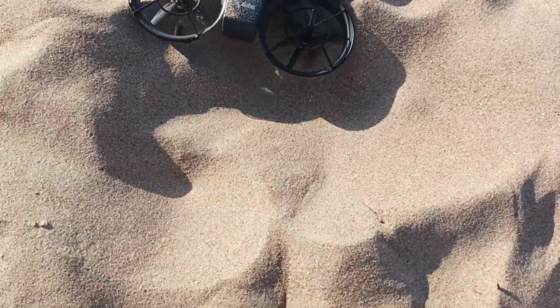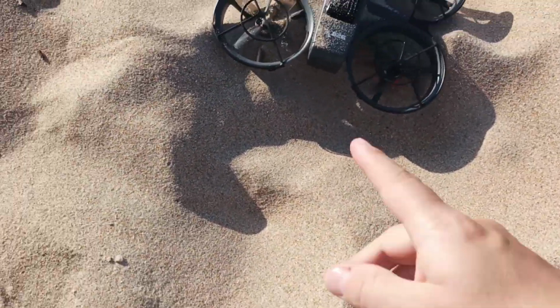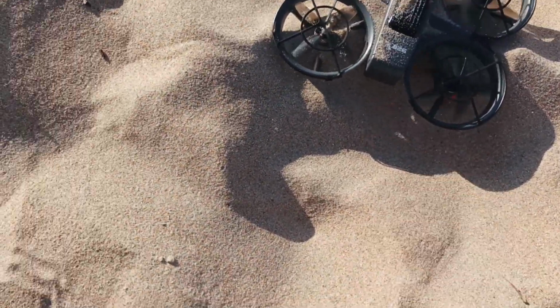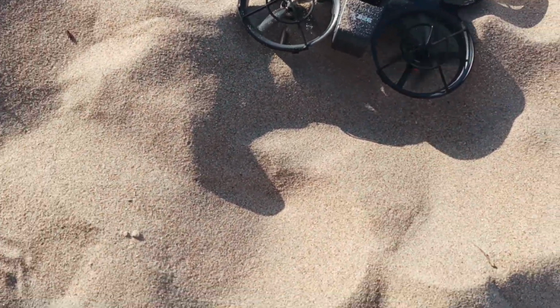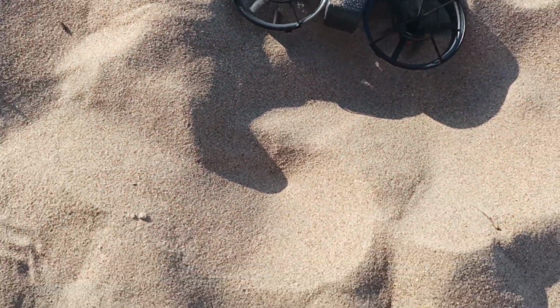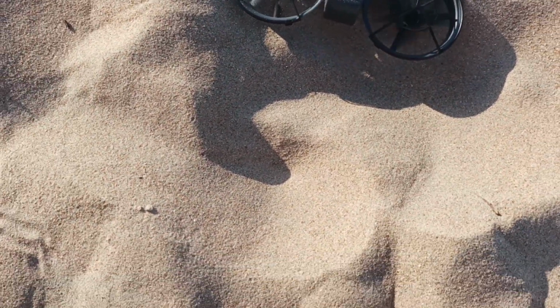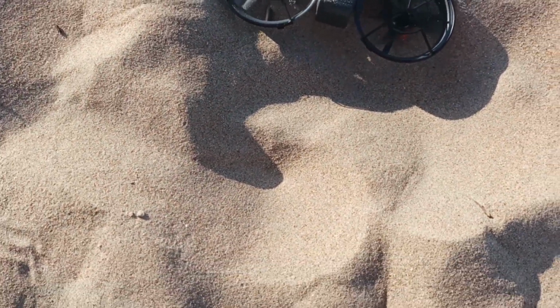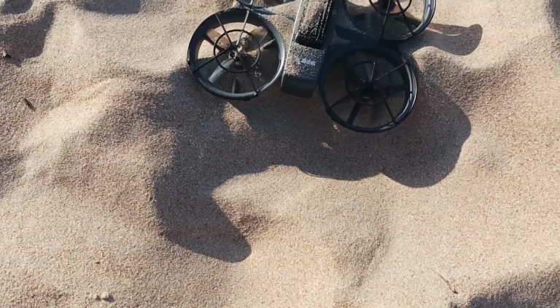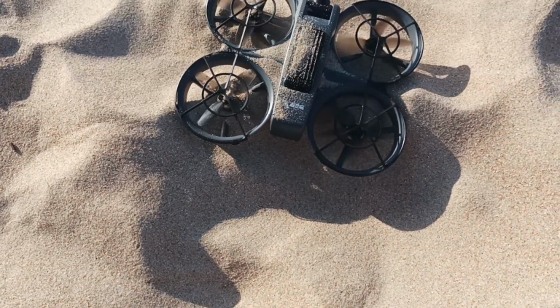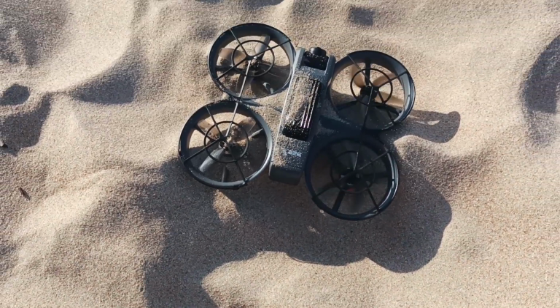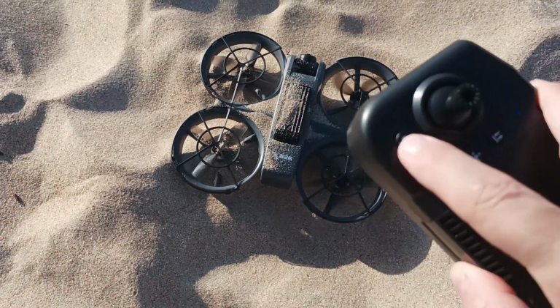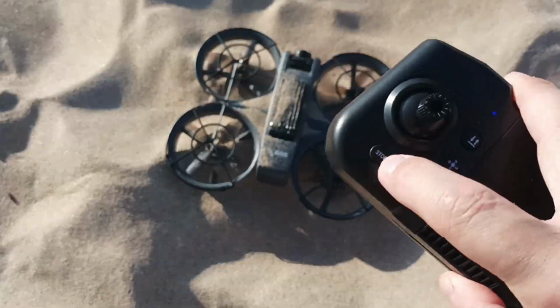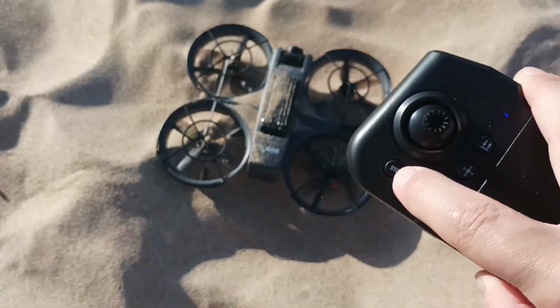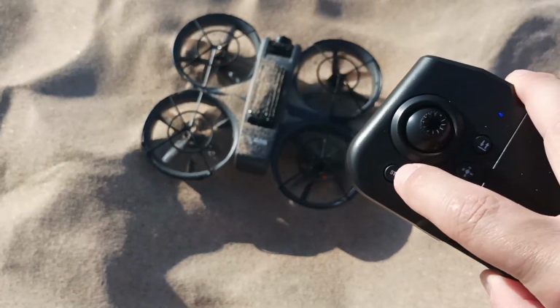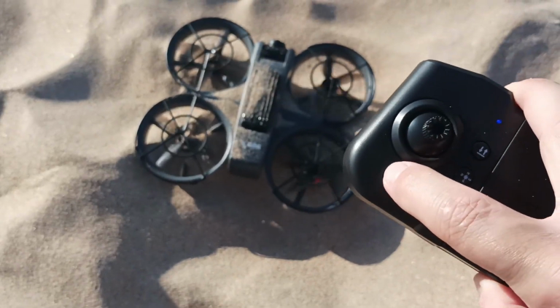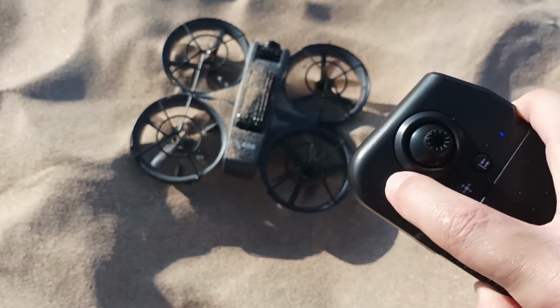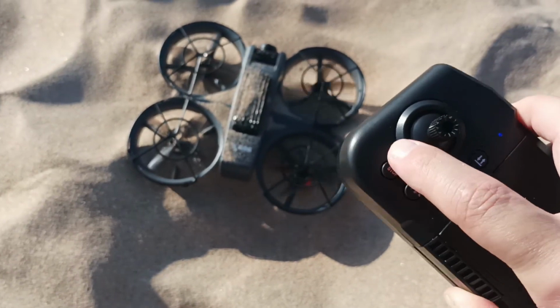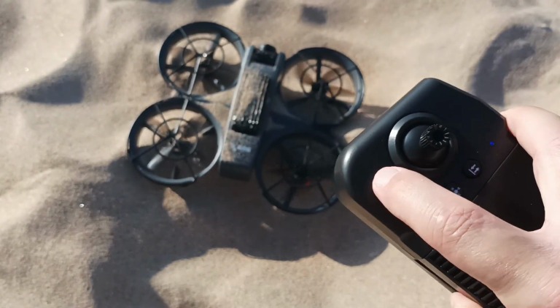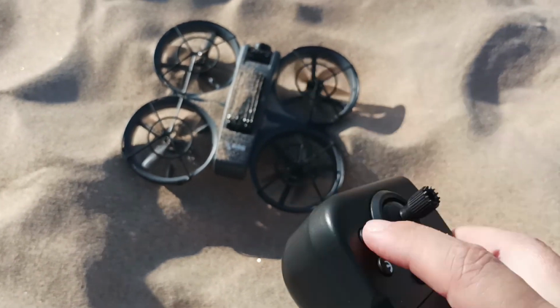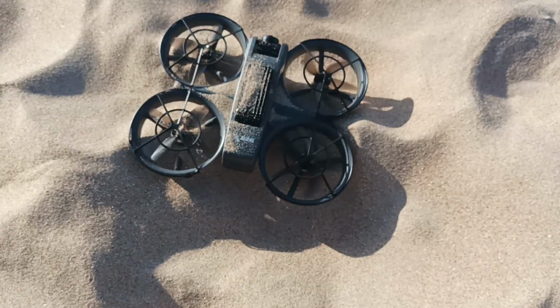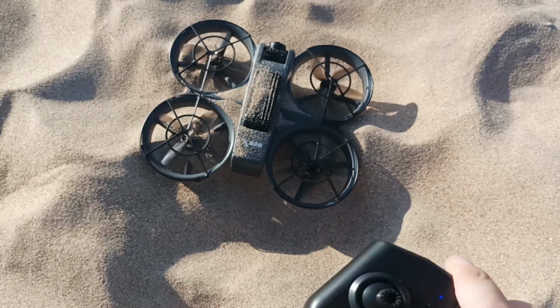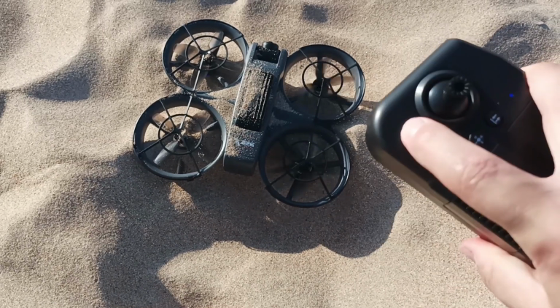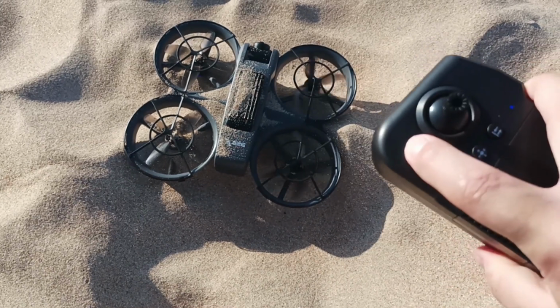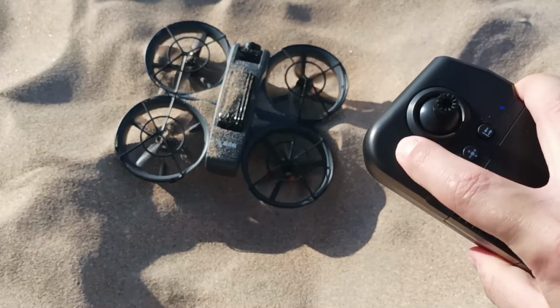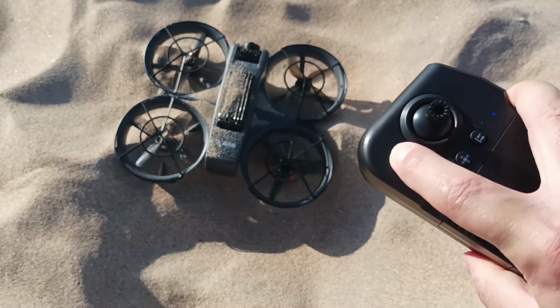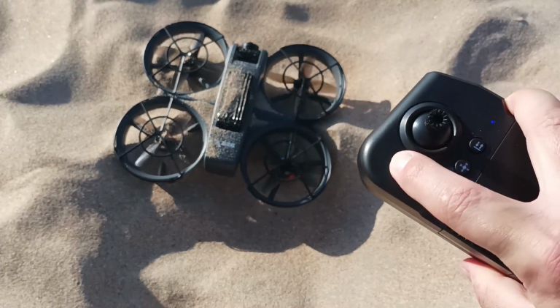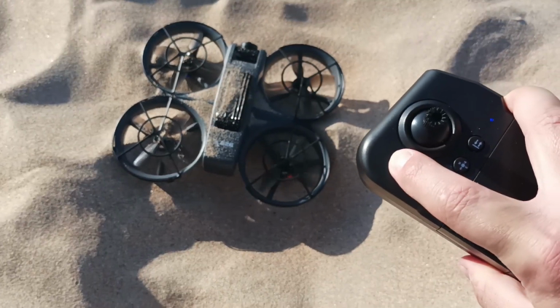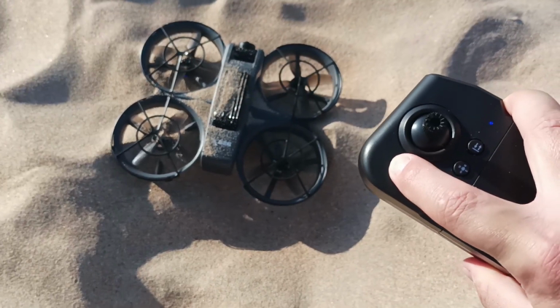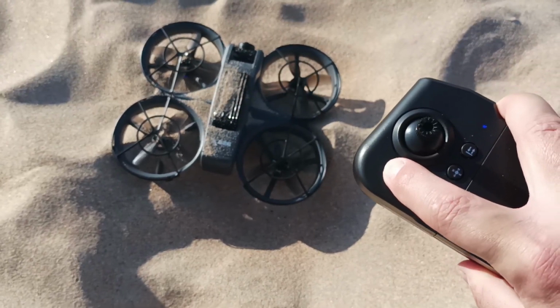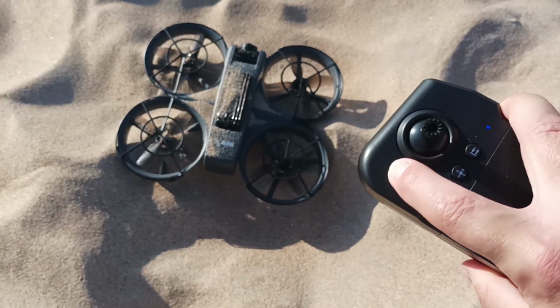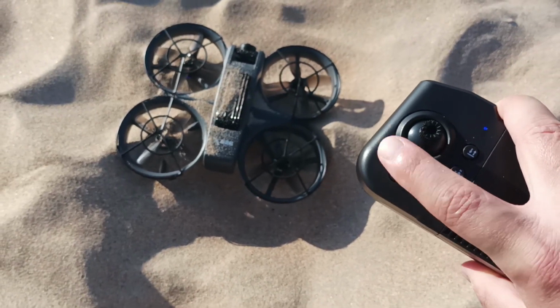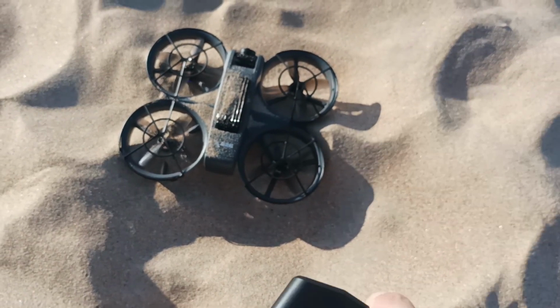Some propellers are stuck. I try to stop it by pressing the stop button, and sometimes it doesn't react — you need to keep it pressed for a long time.